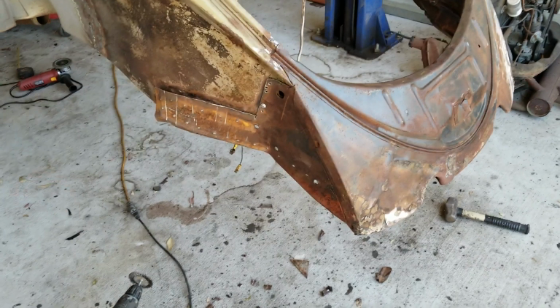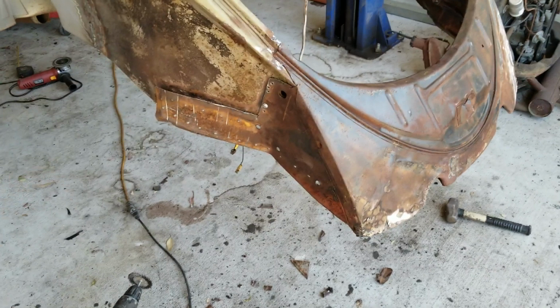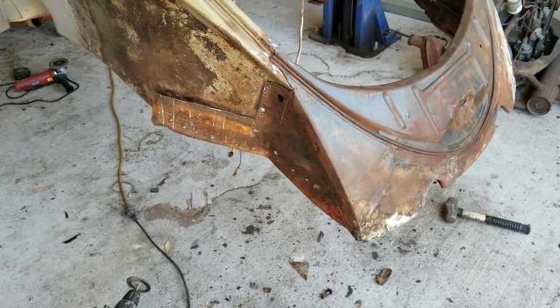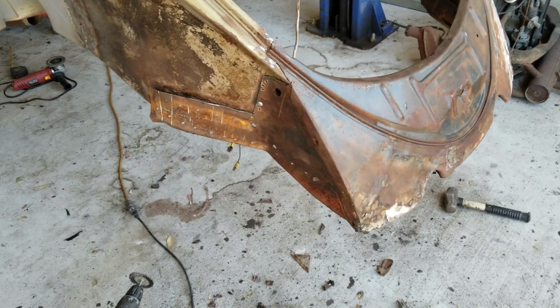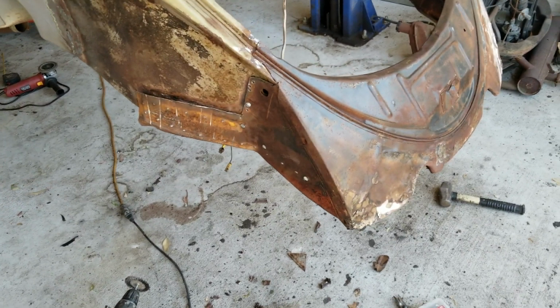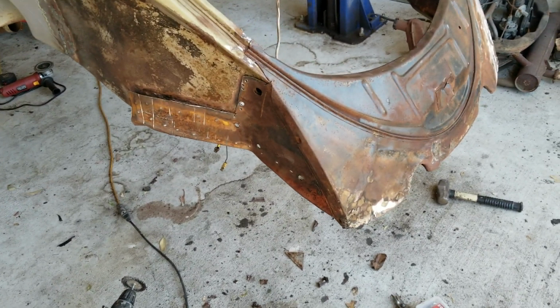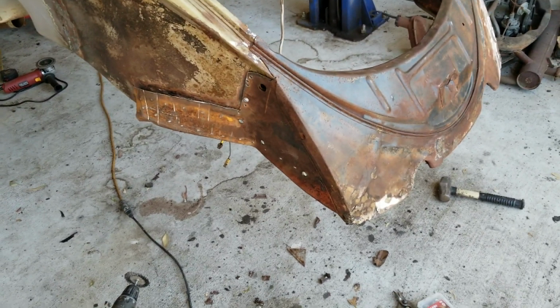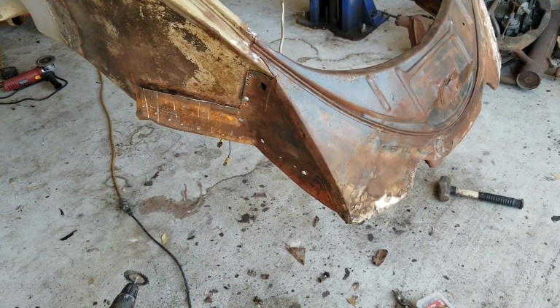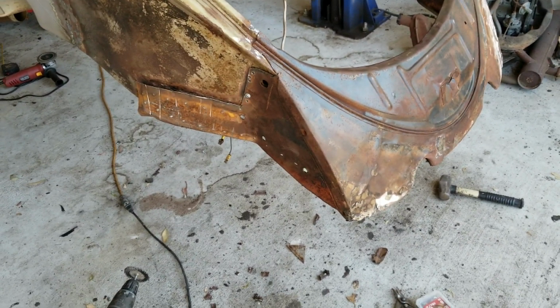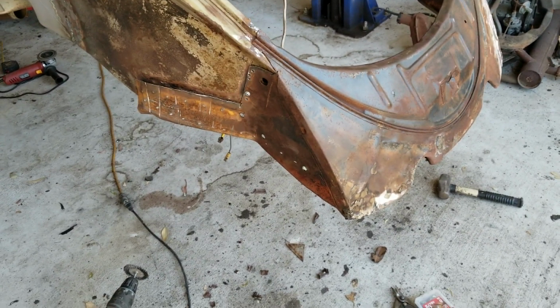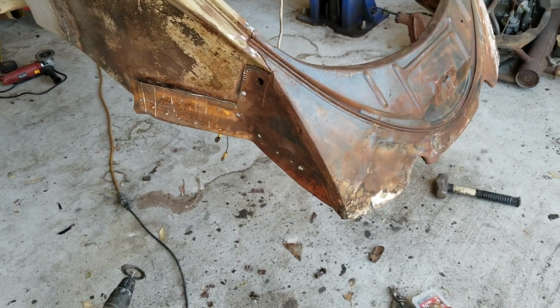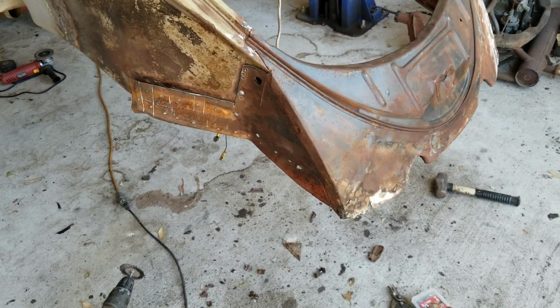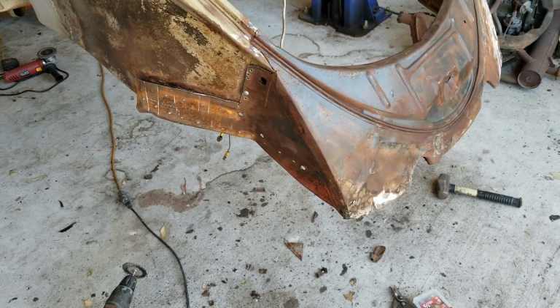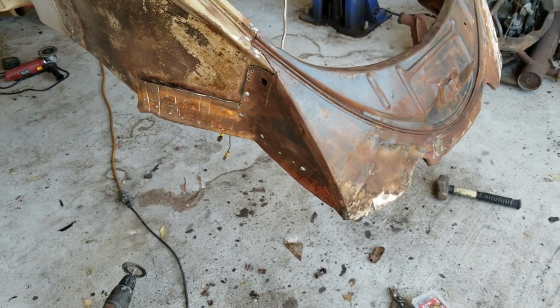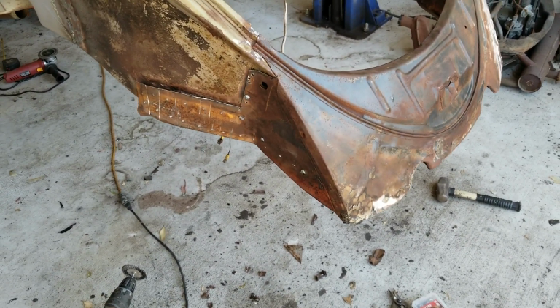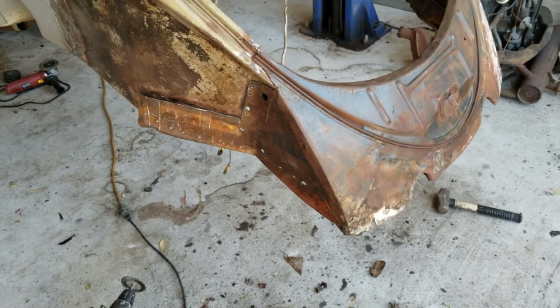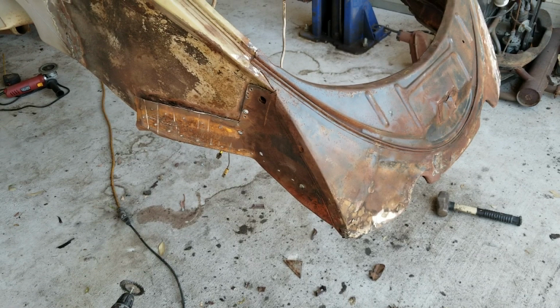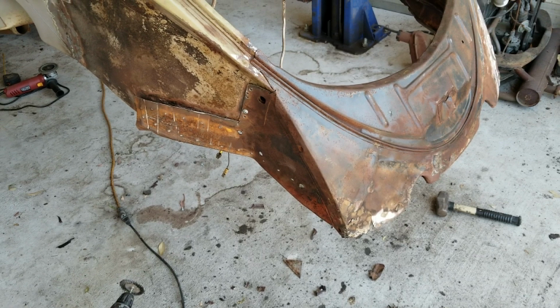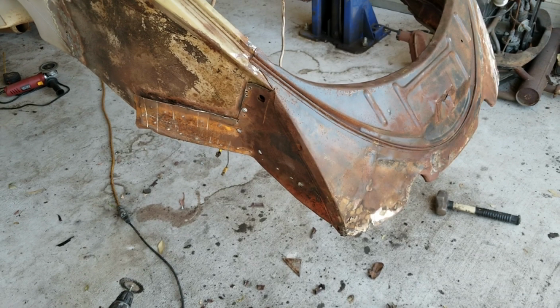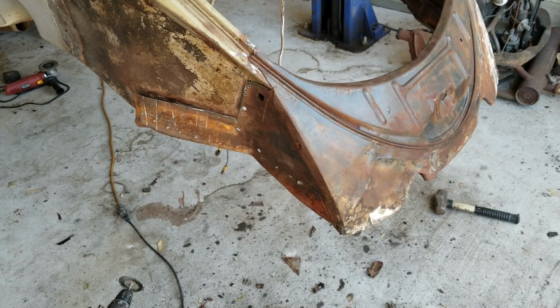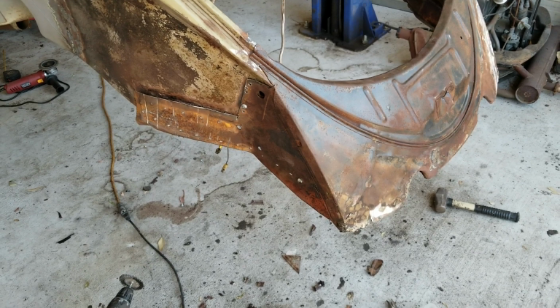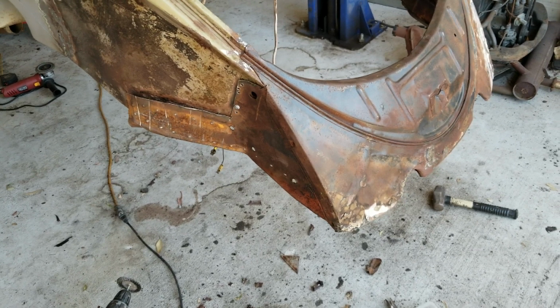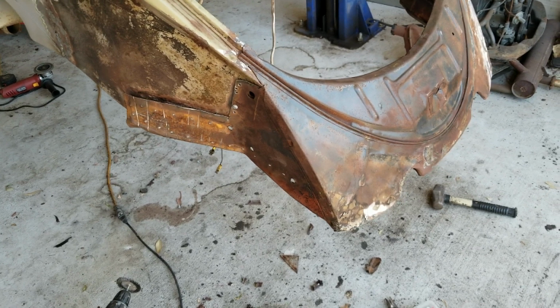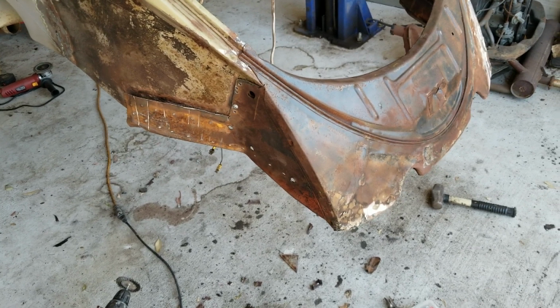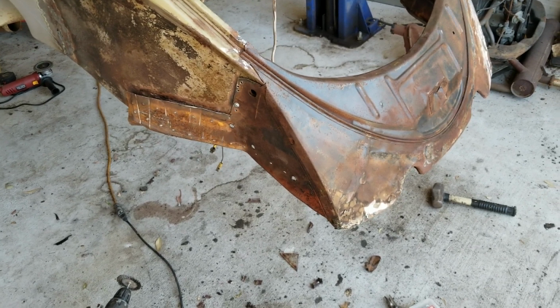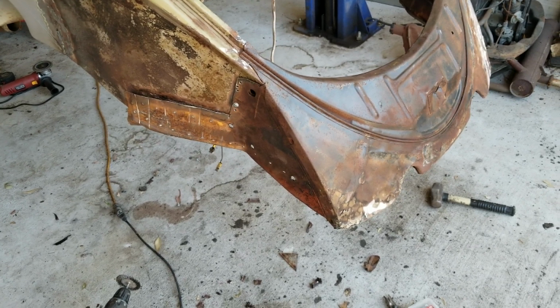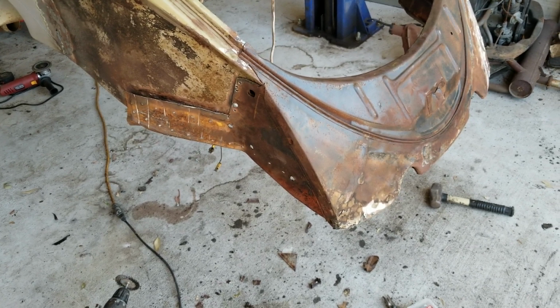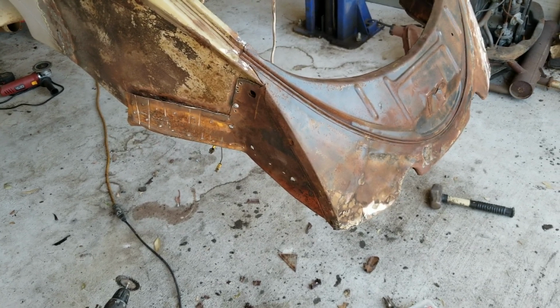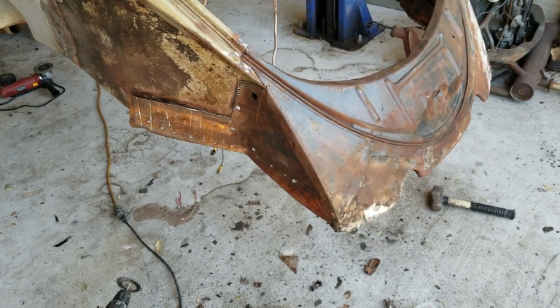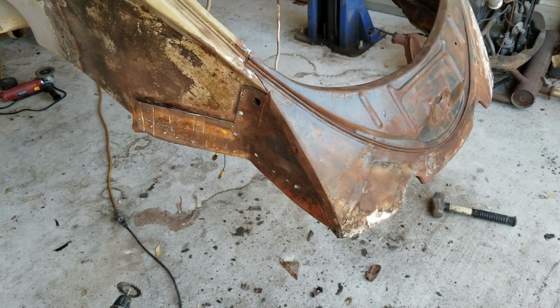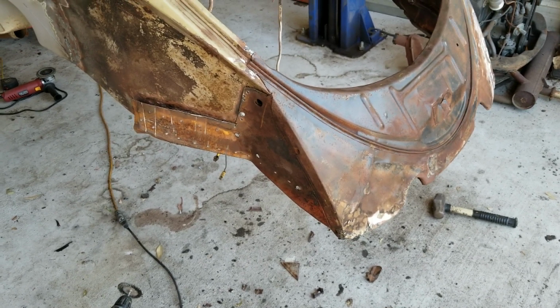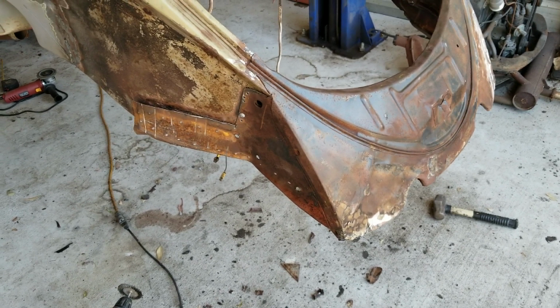So I've determined this lines up. I just kind of laid the deck lid on top of it to check it. But you know, unless the deck lid's already straight, you don't know.